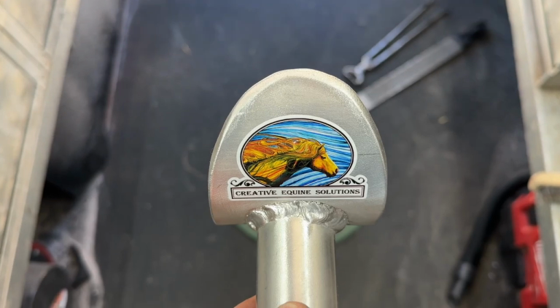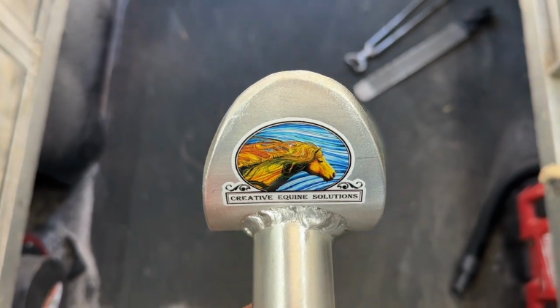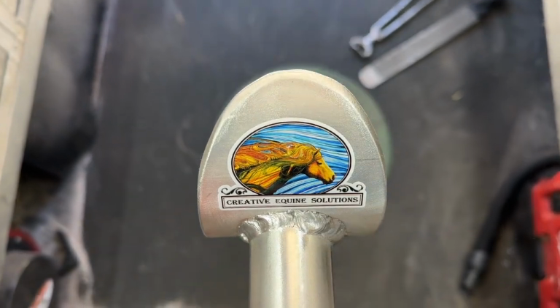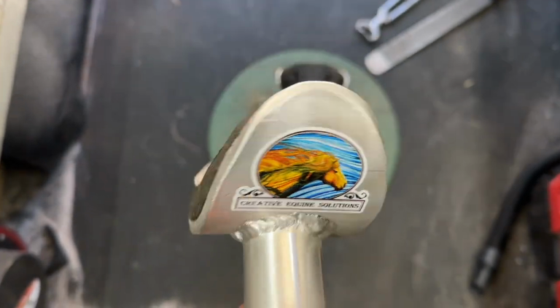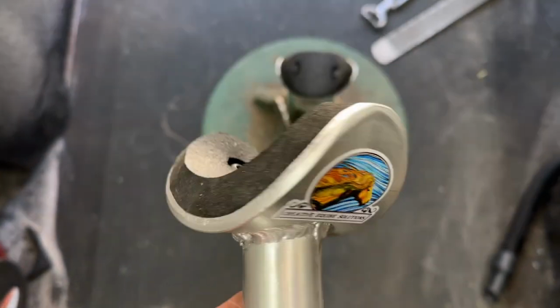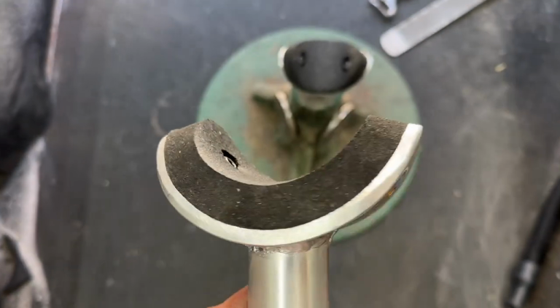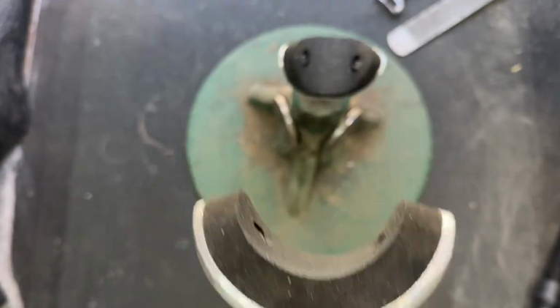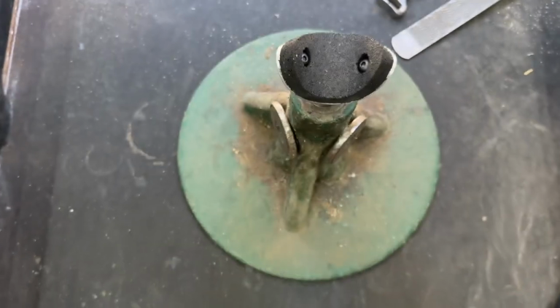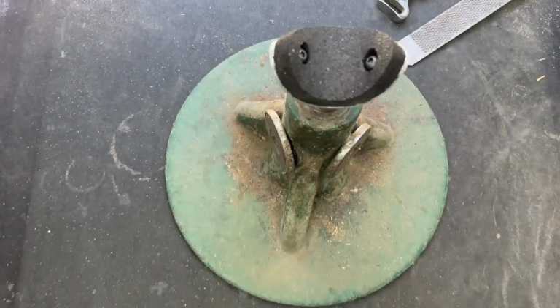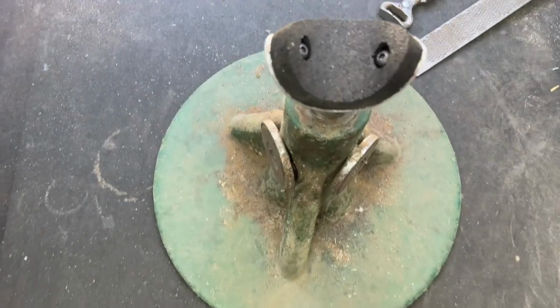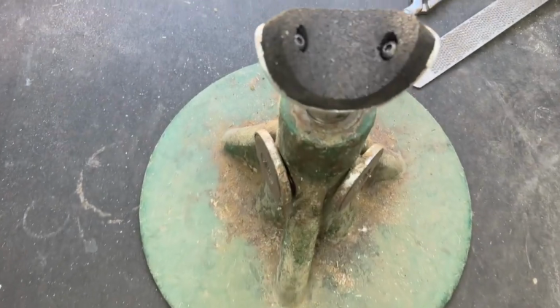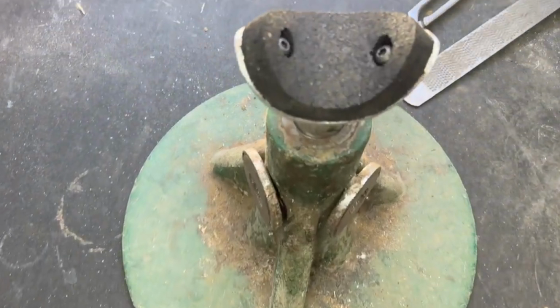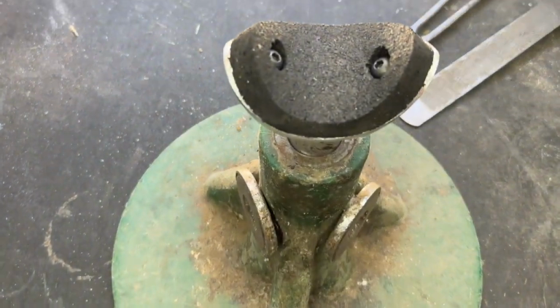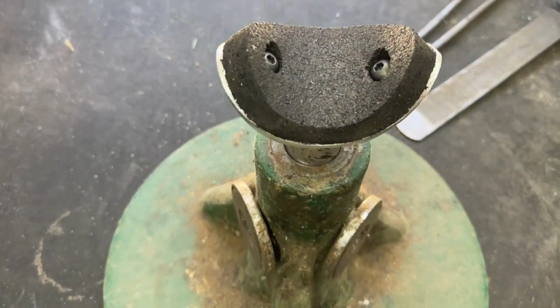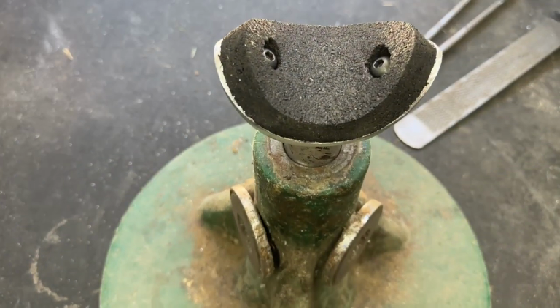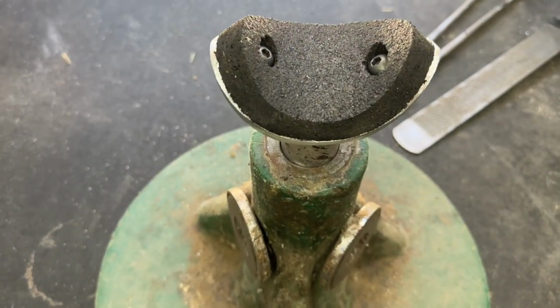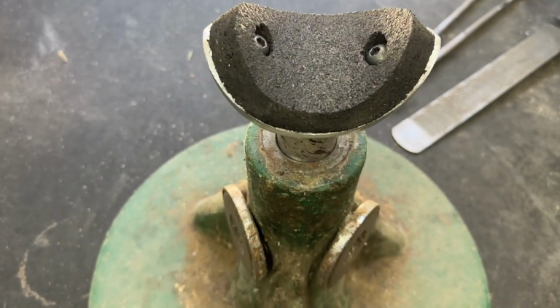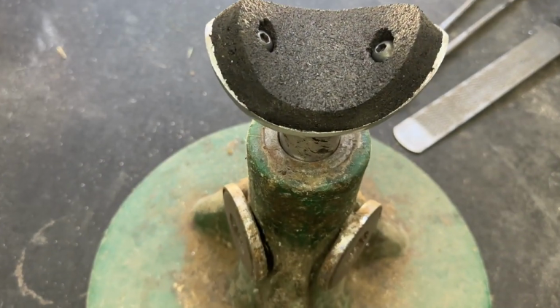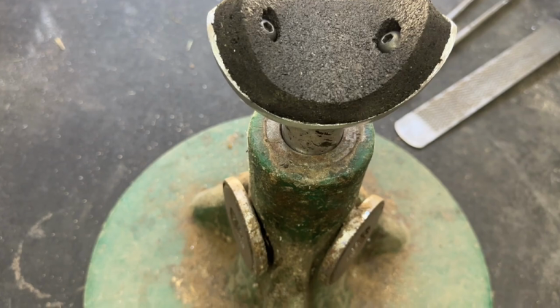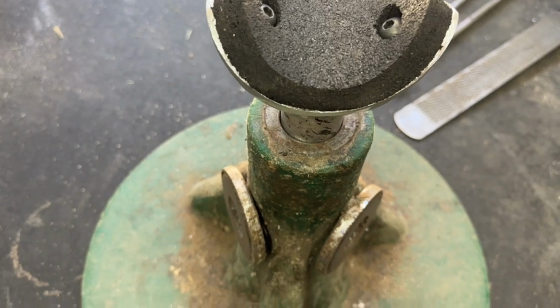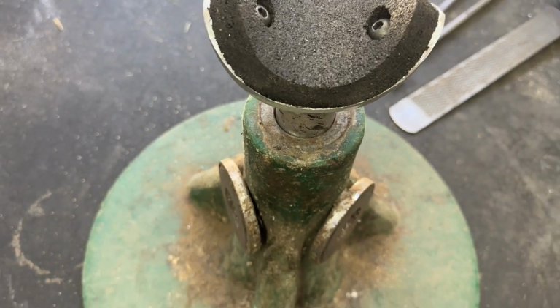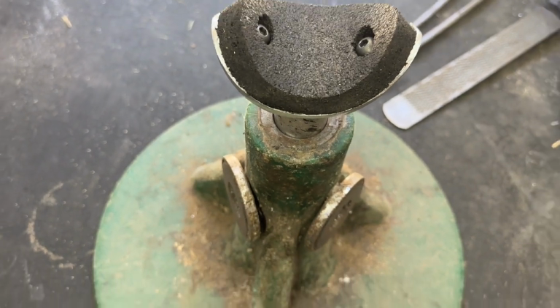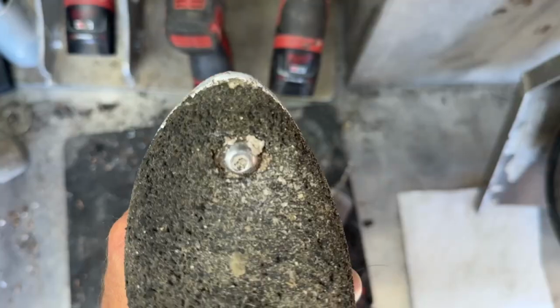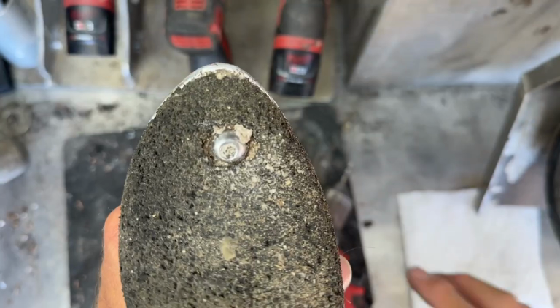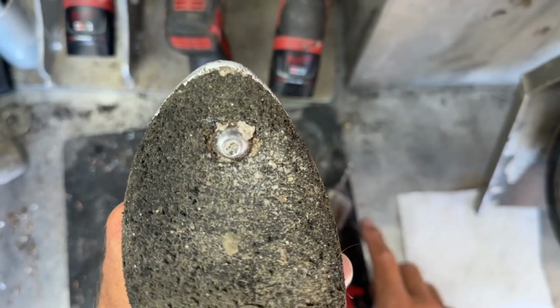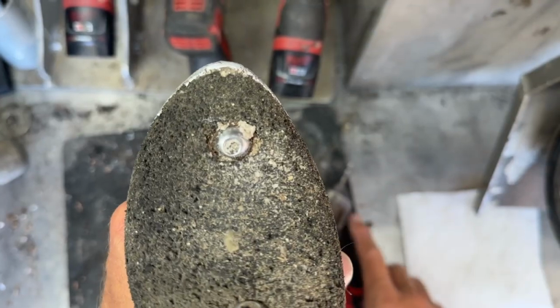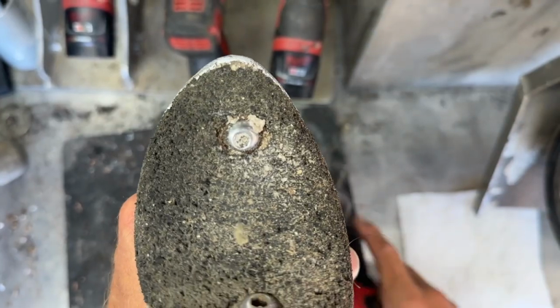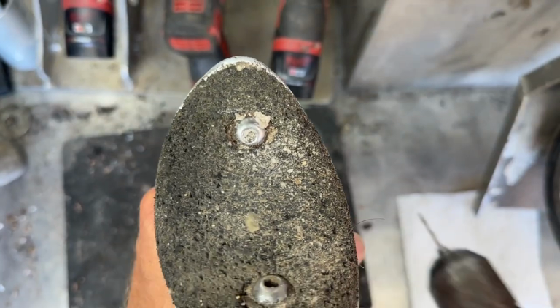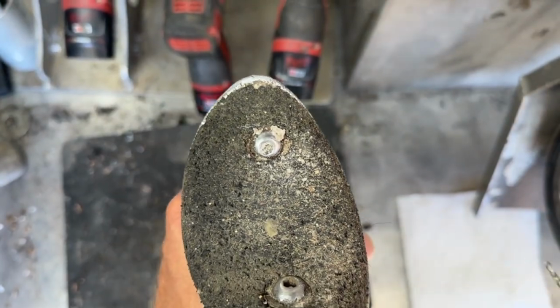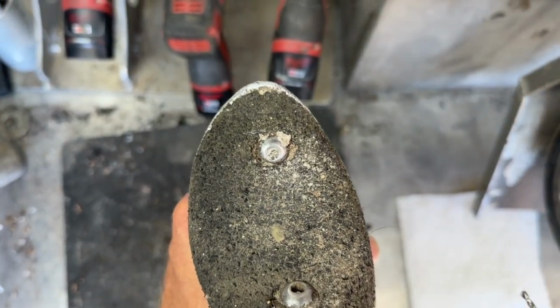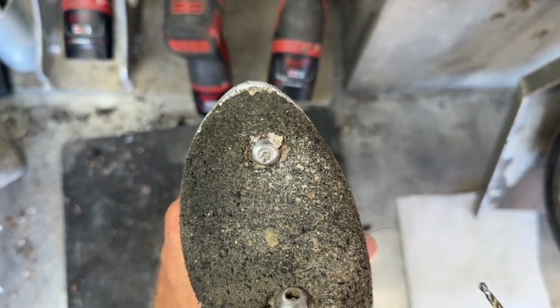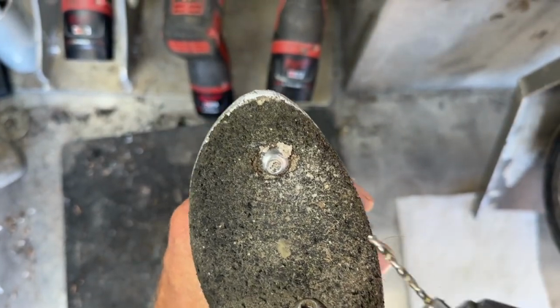I was getting ready to put a new Equipost cradle in my stand but decided instead to replace the rubber pad insert. This is how I went about doing it.